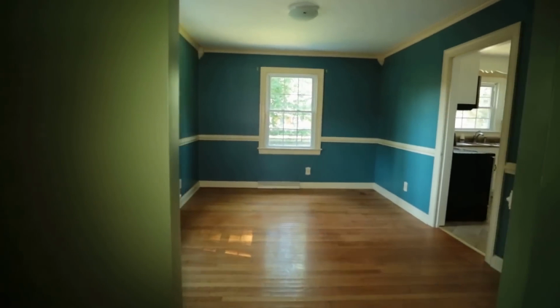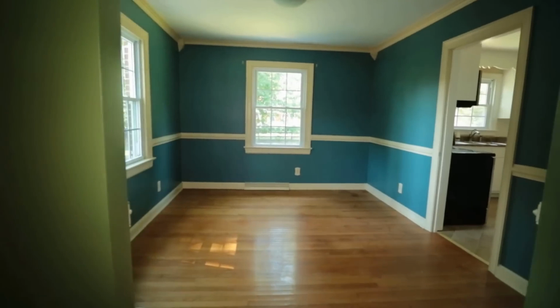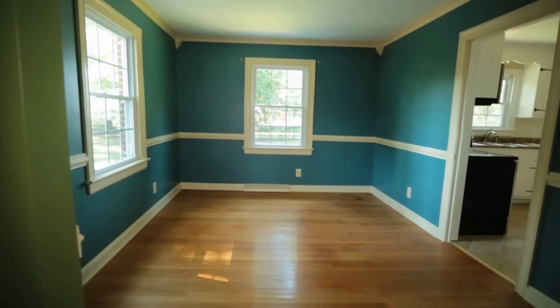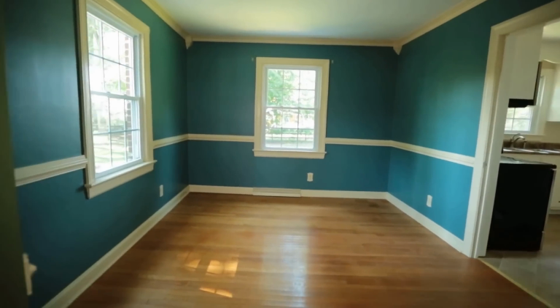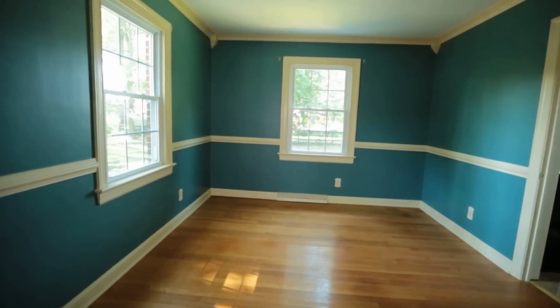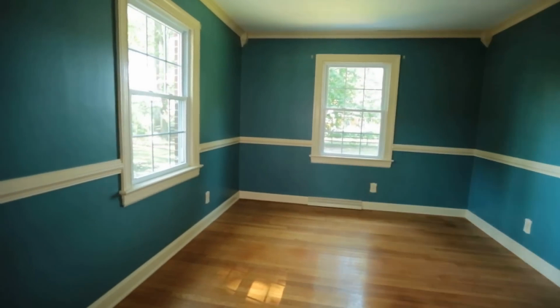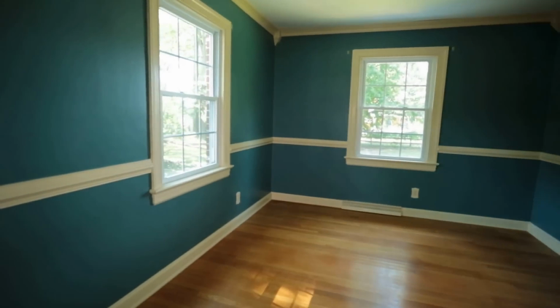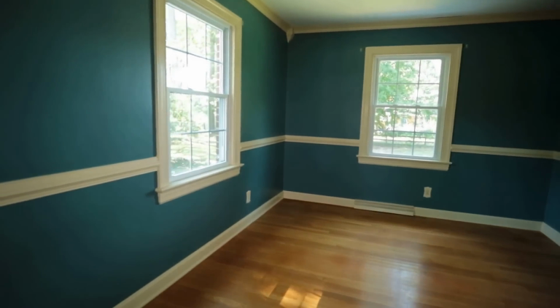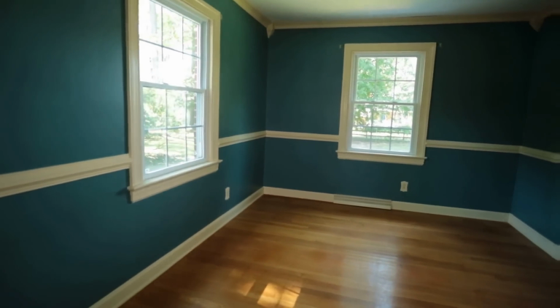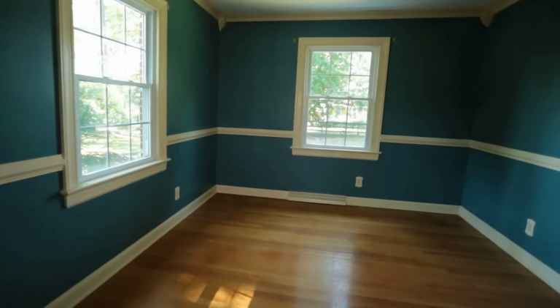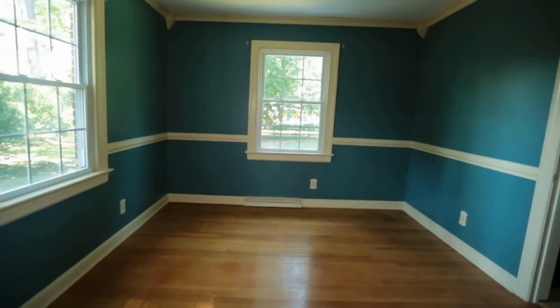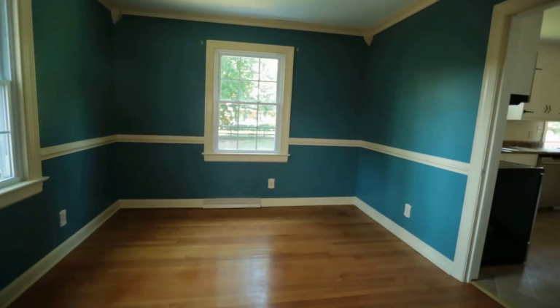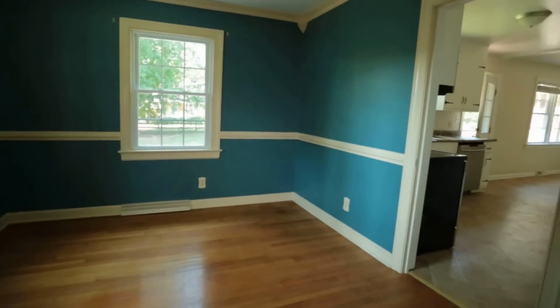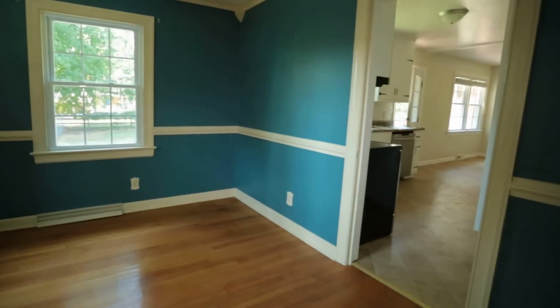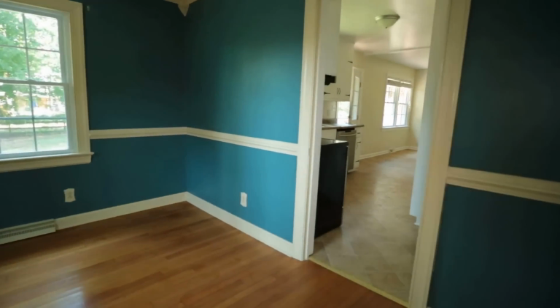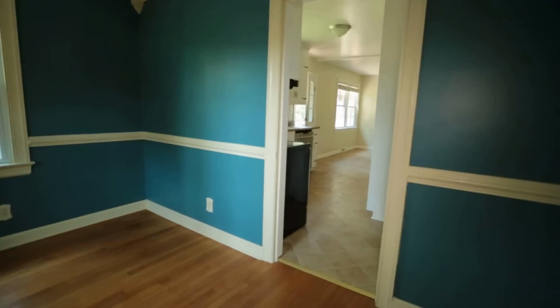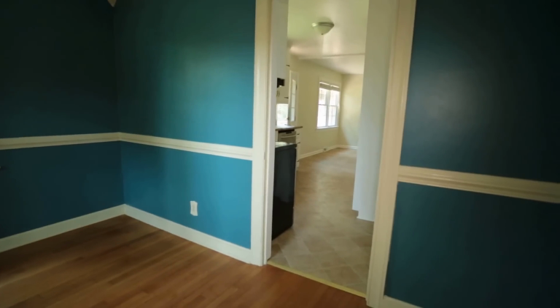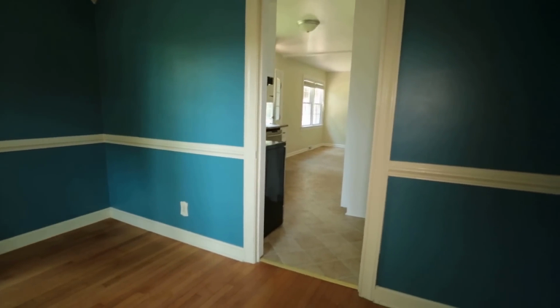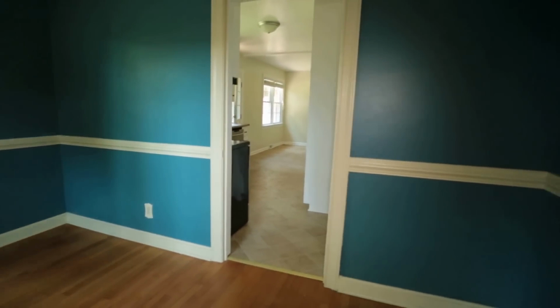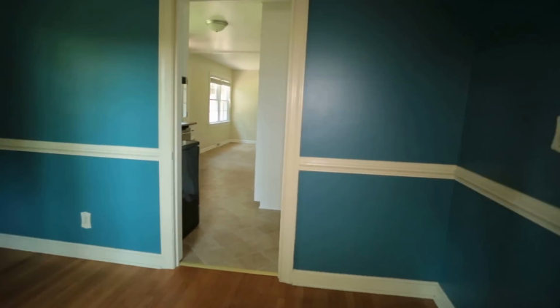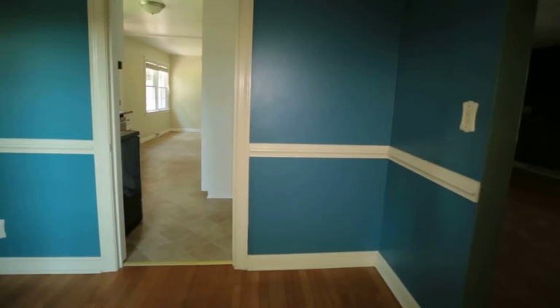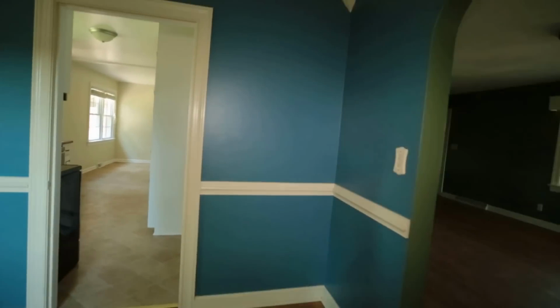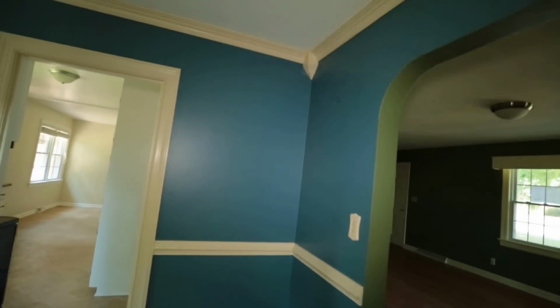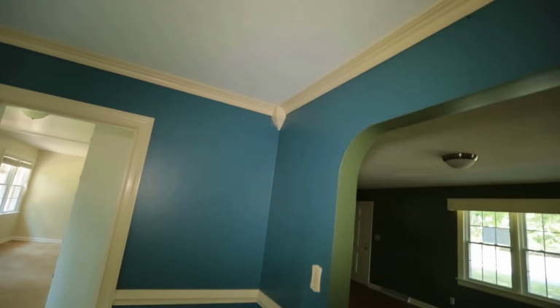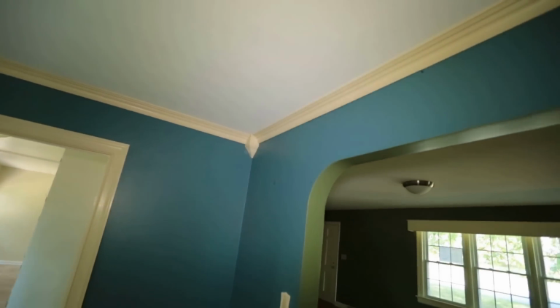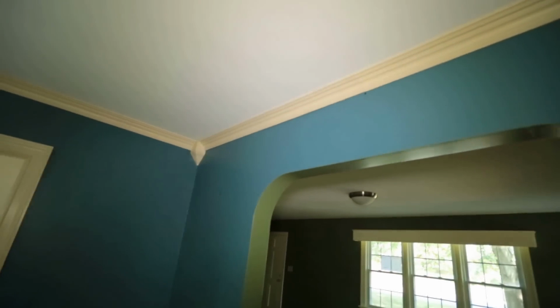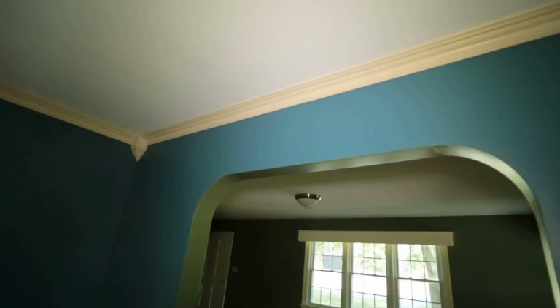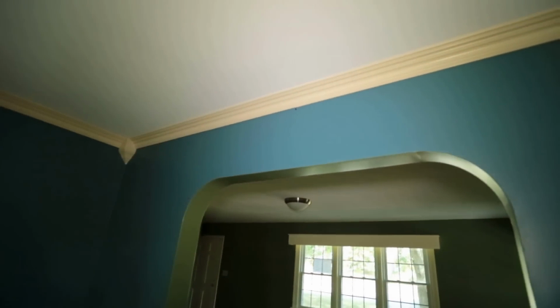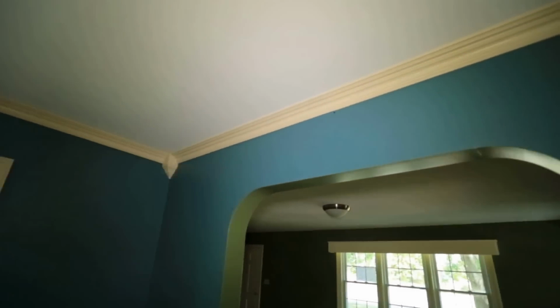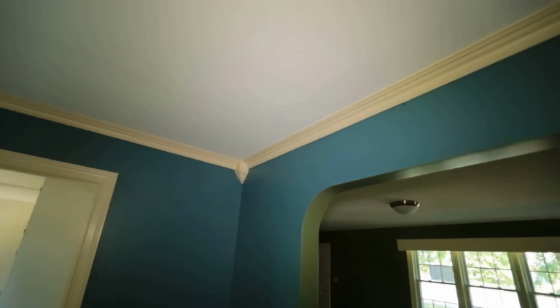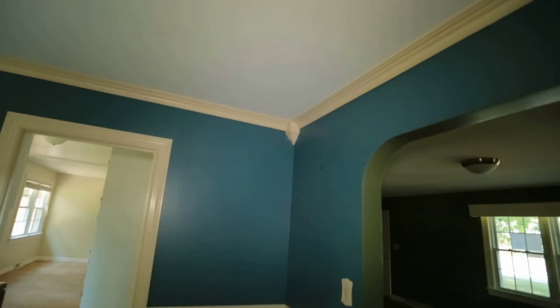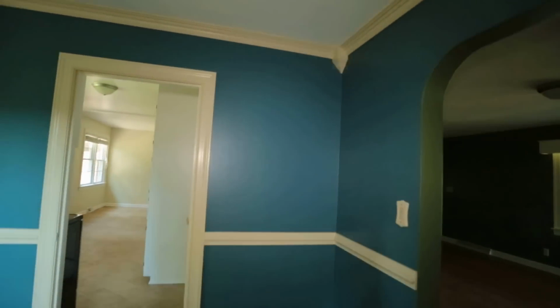We're now in our formal dining room, conveniently located off the kitchen, which is straight ahead. We've got chair rail and crown molding here in this room.